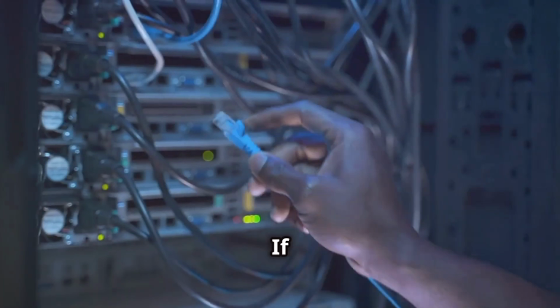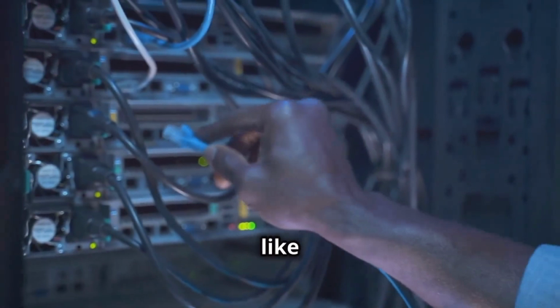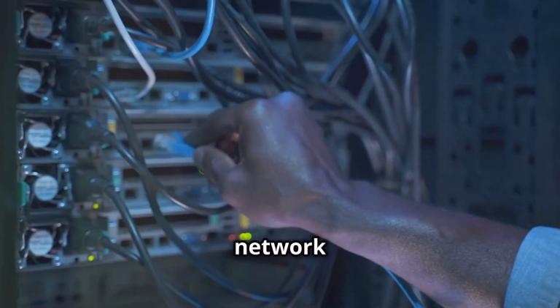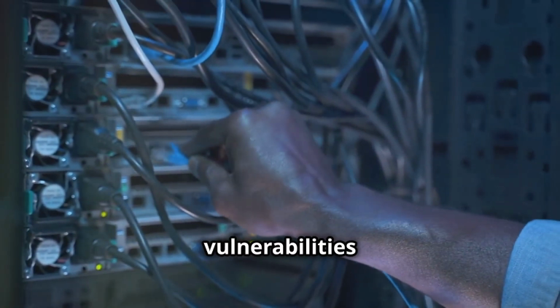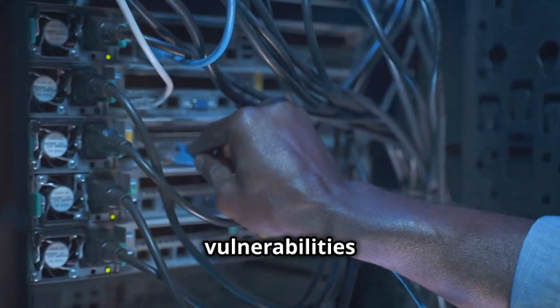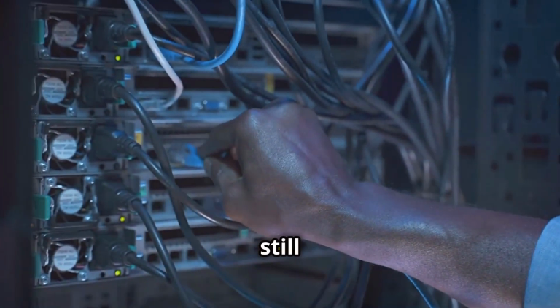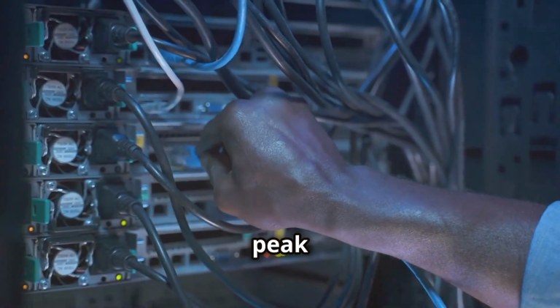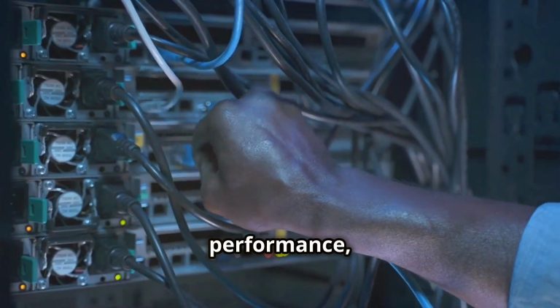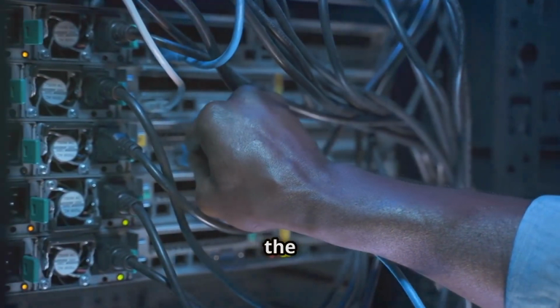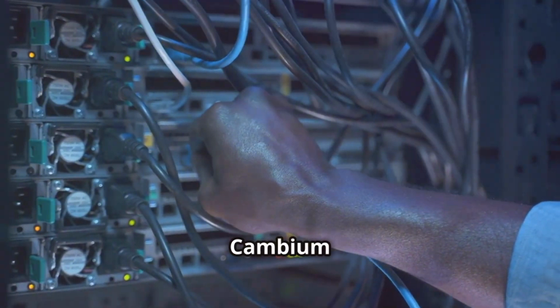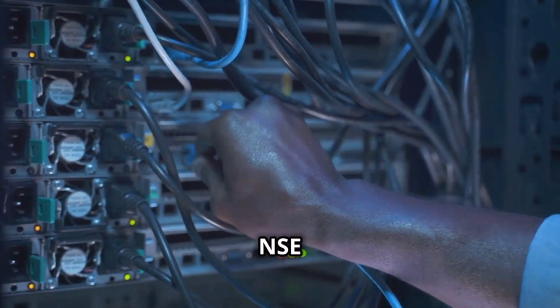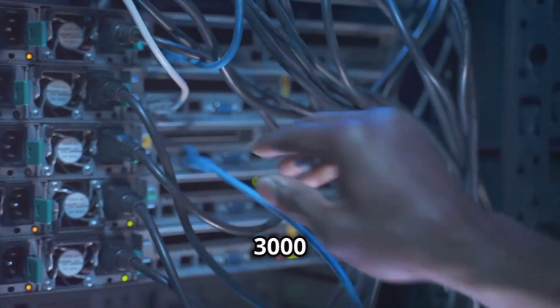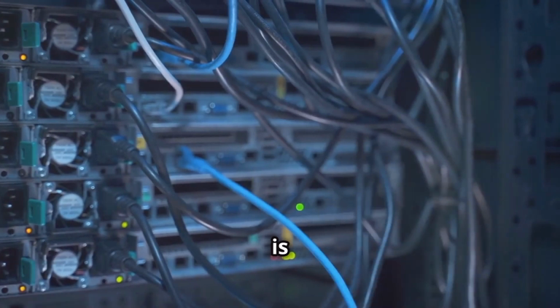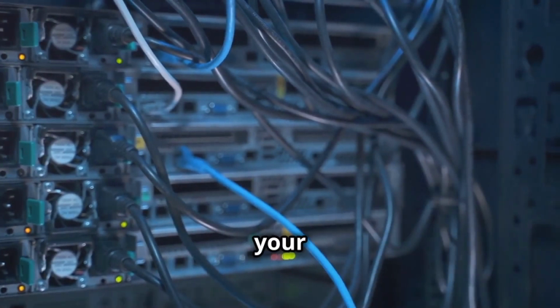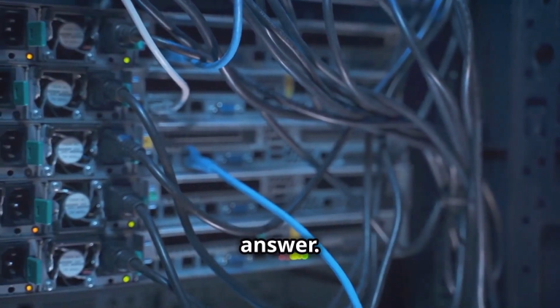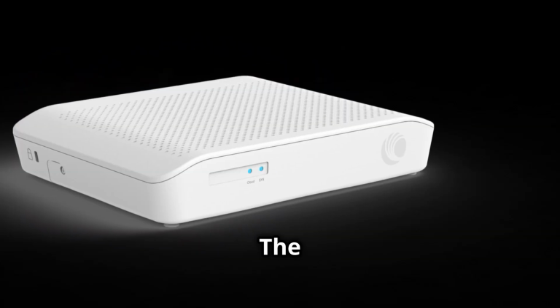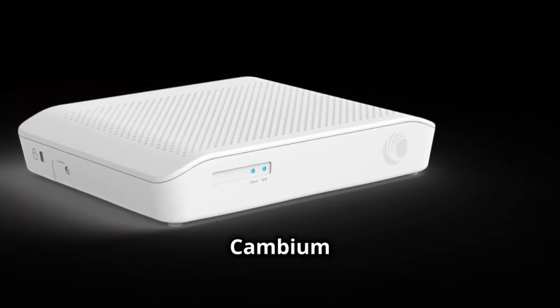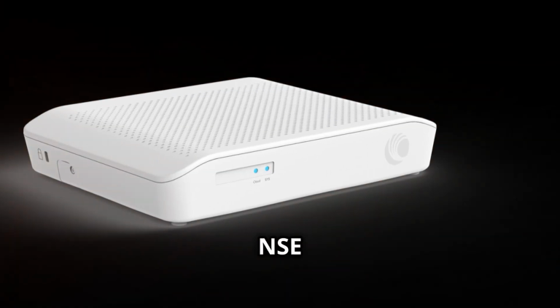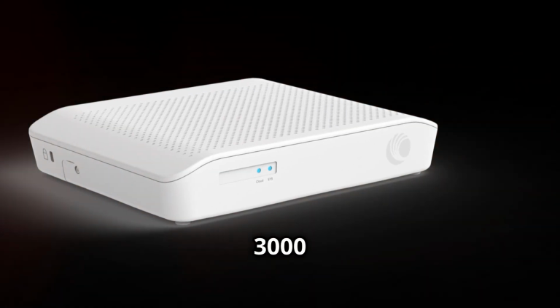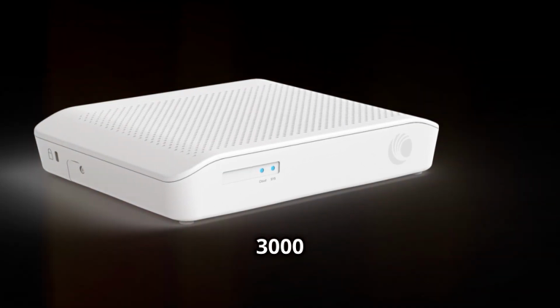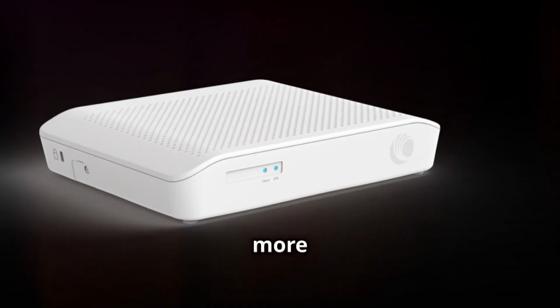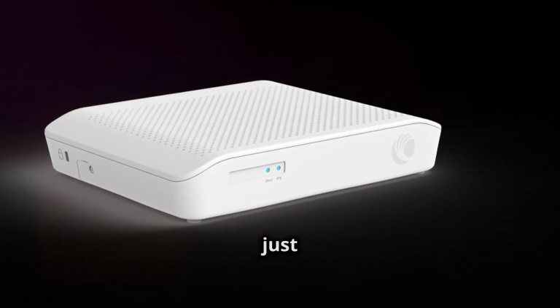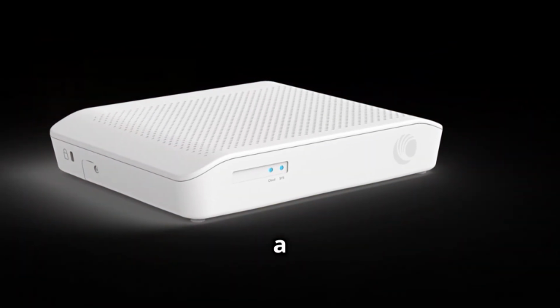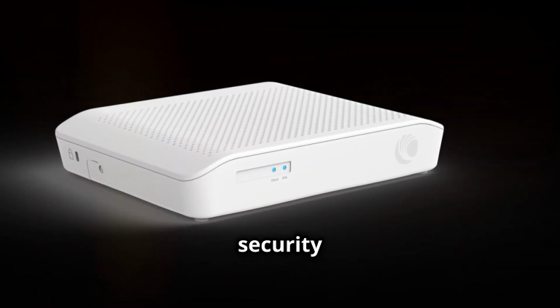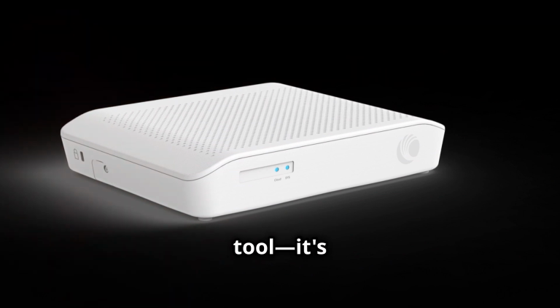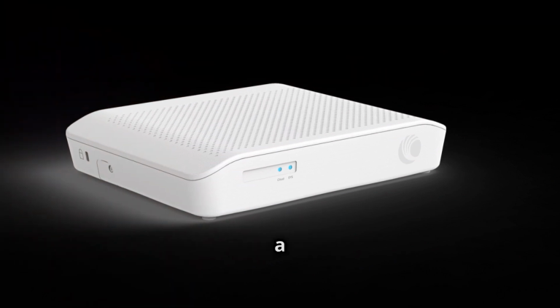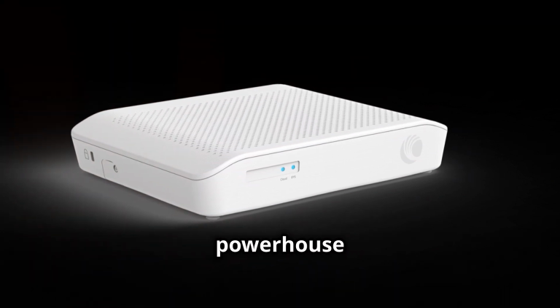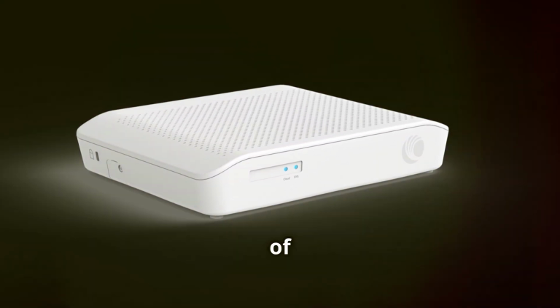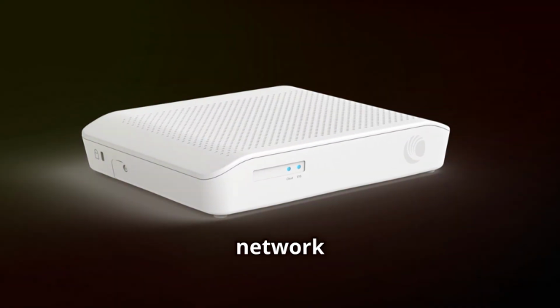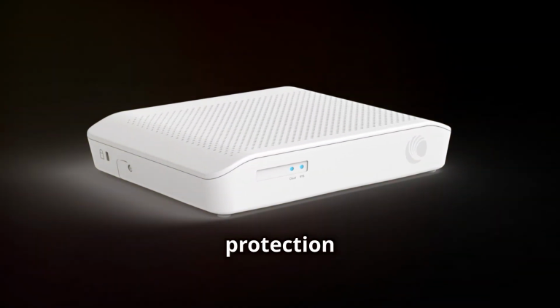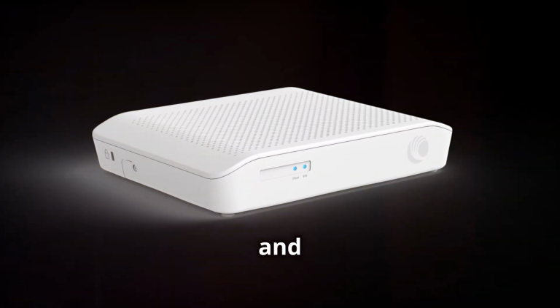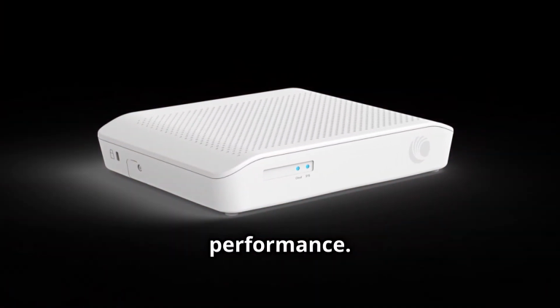If you don't like network vulnerabilities but still need peak performance, then the Cambium NSE 3000 is your answer. The Cambium NSE 3000 is more than just a security tool — it's a powerhouse of network protection and performance.